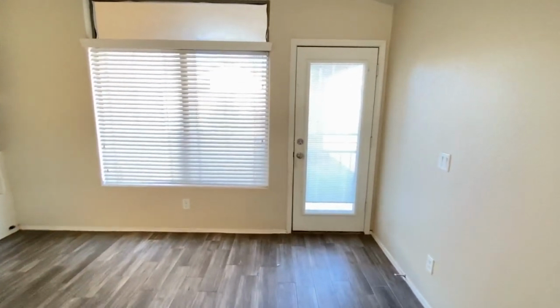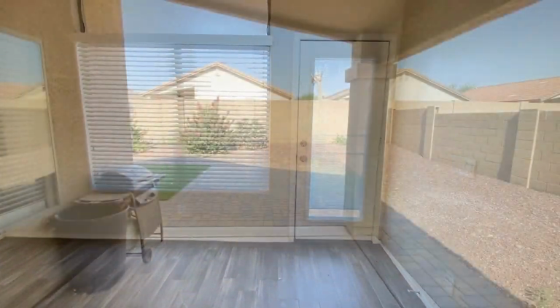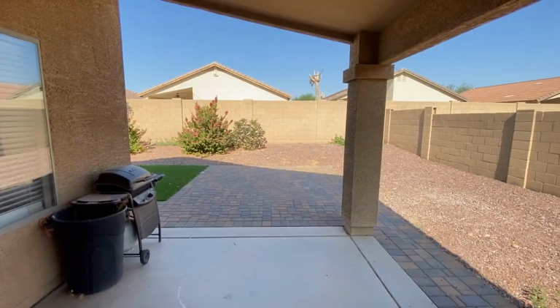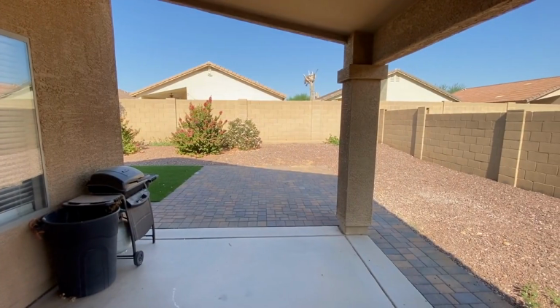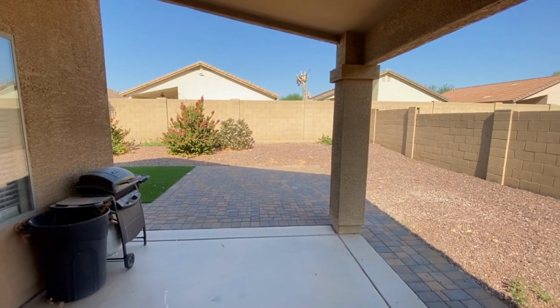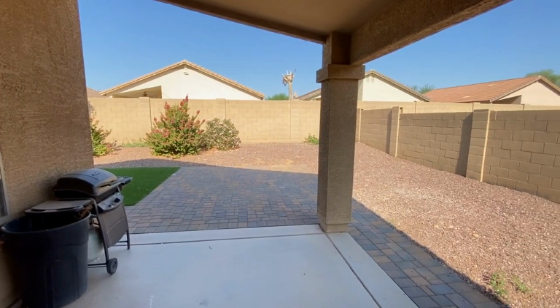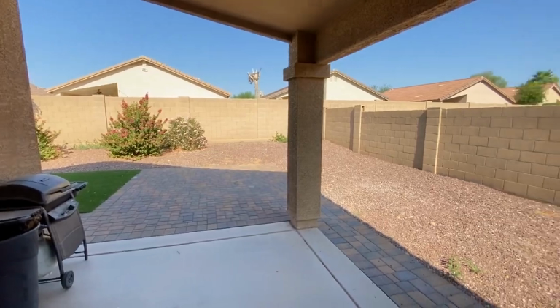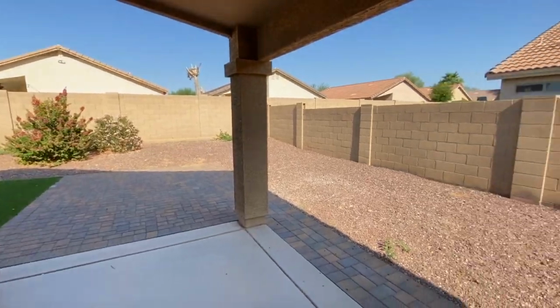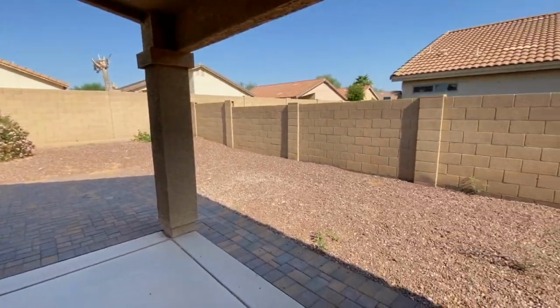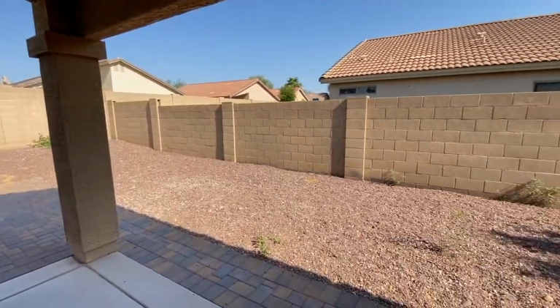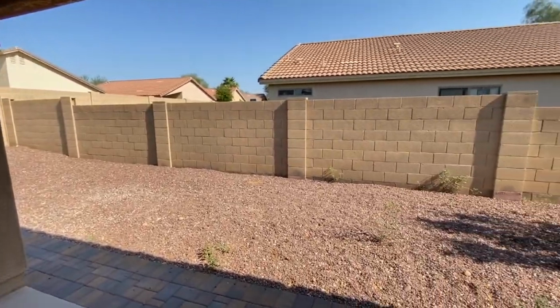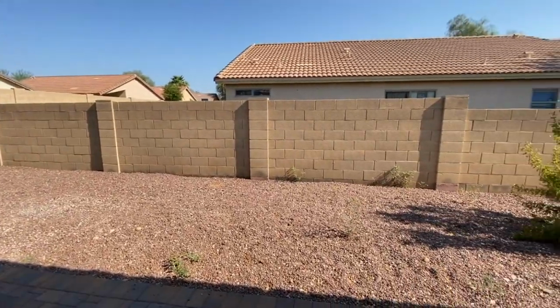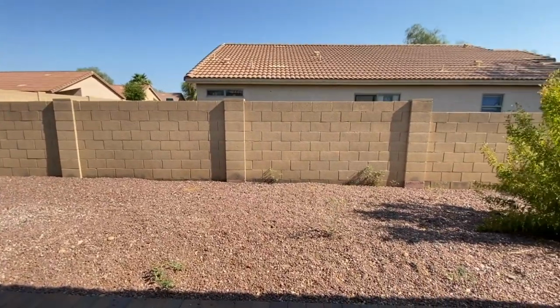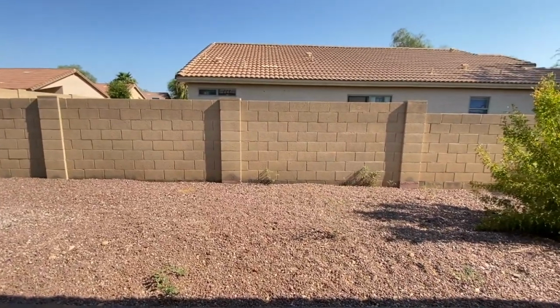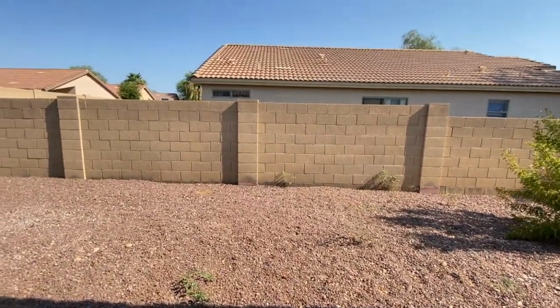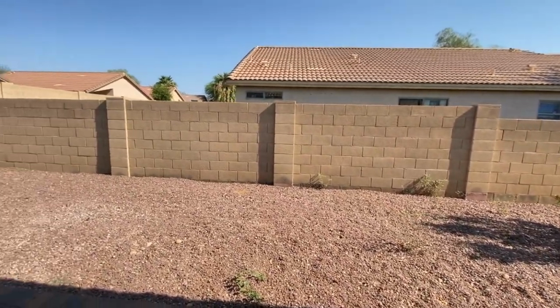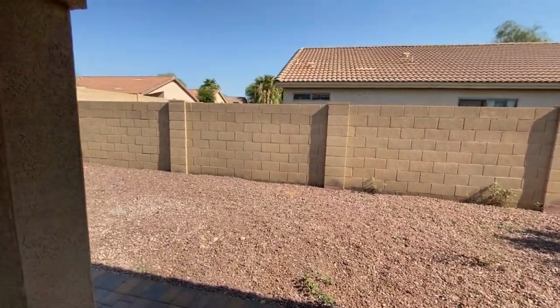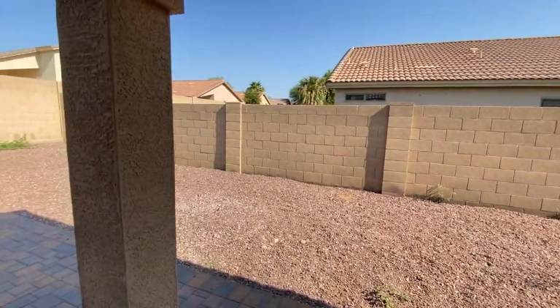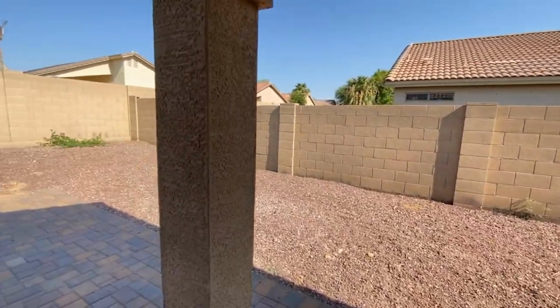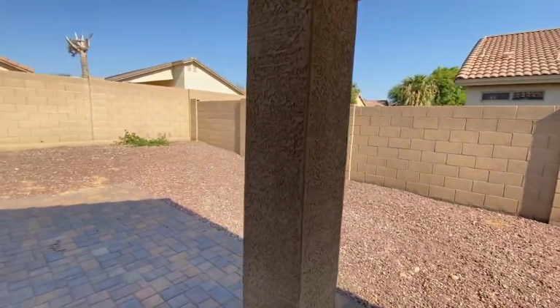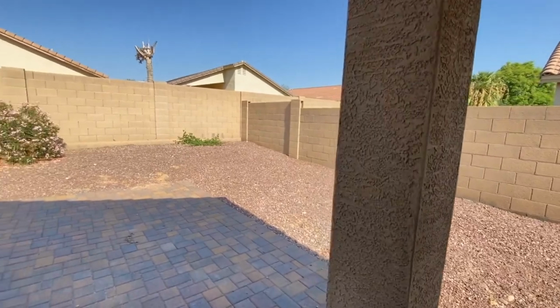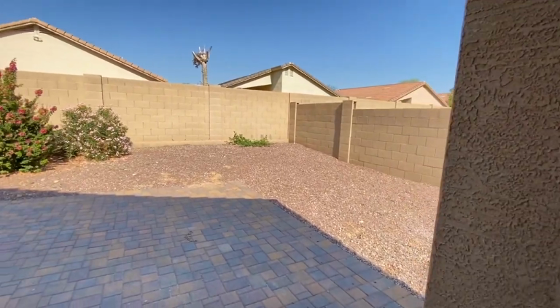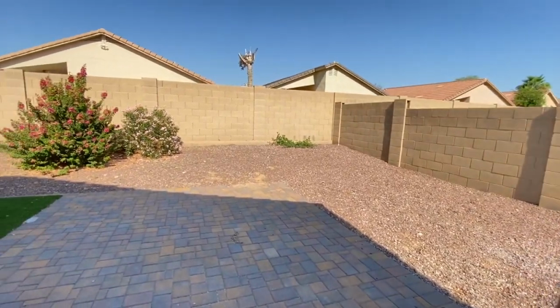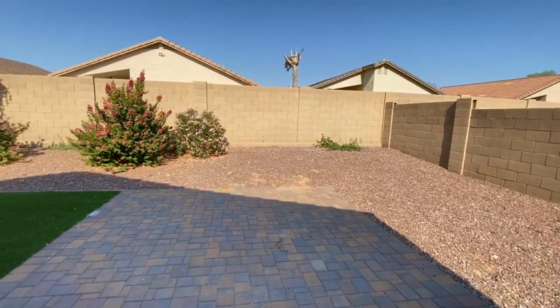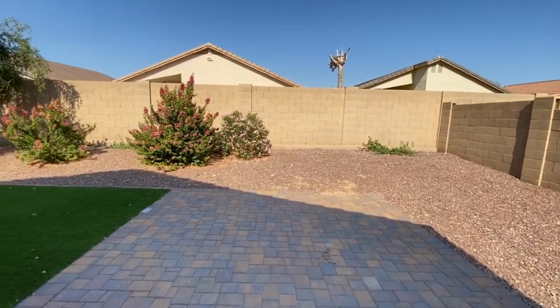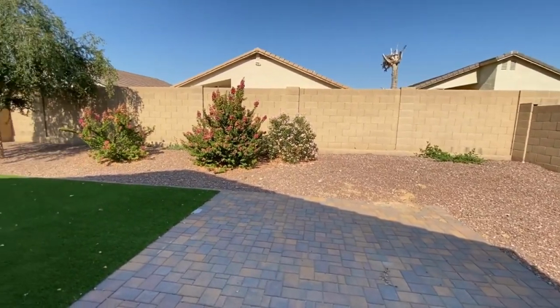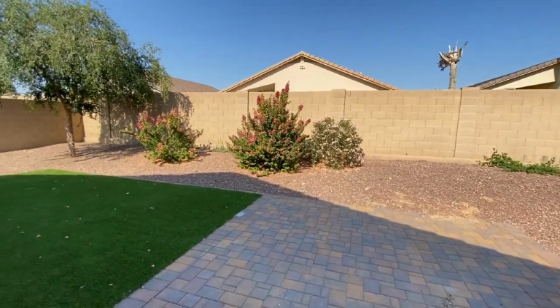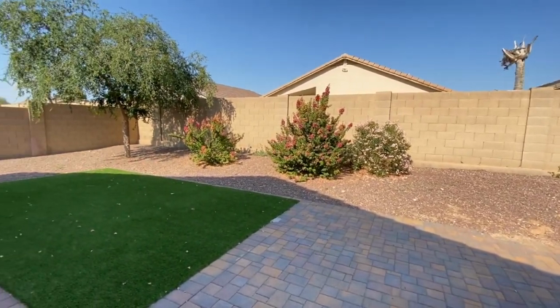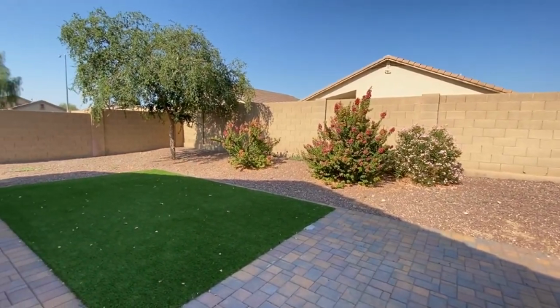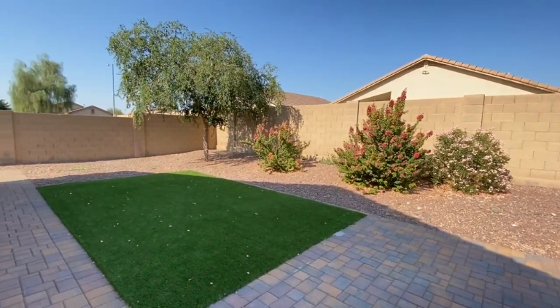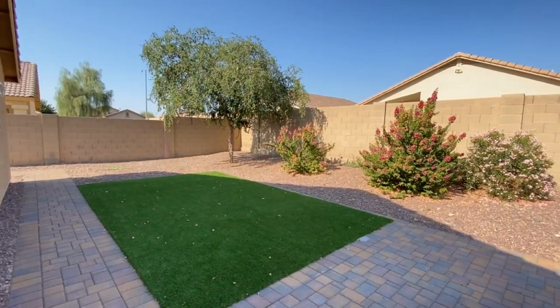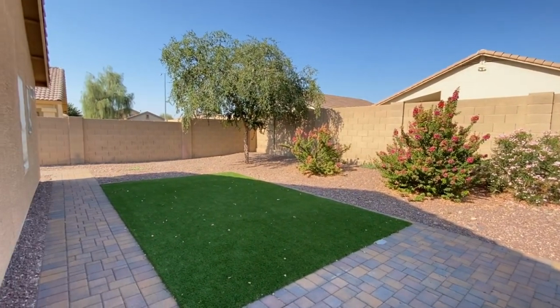Let's take a look at the patio in the backyard. Some rock, beautiful pavers, some artificial turf. Very nice.